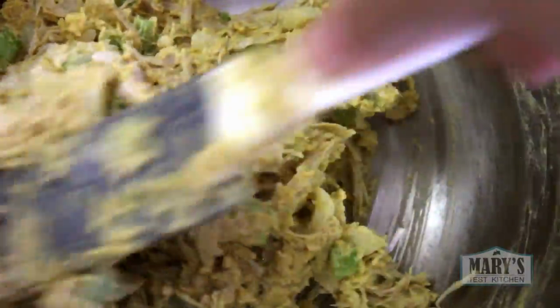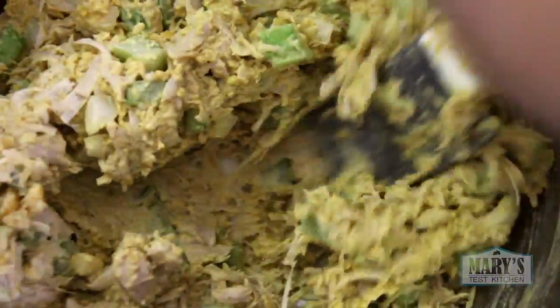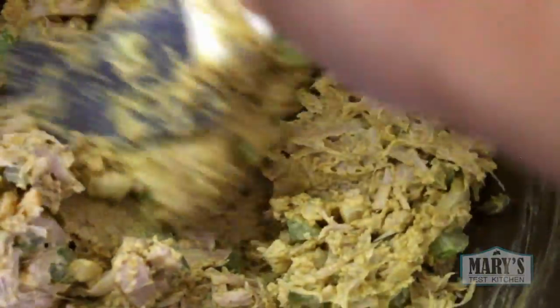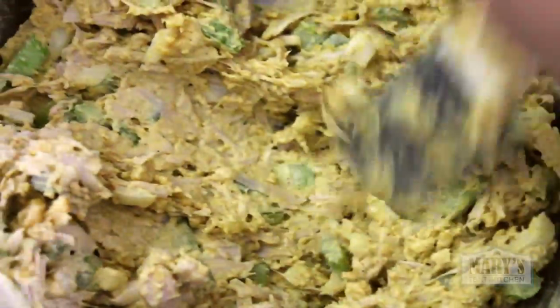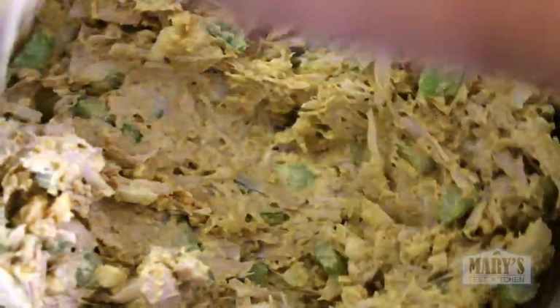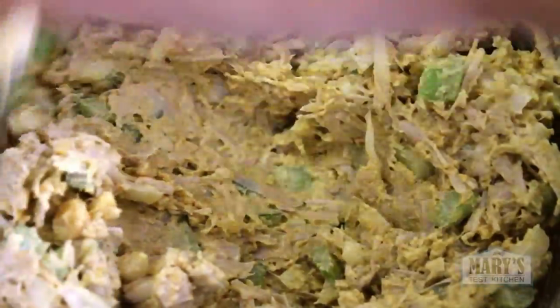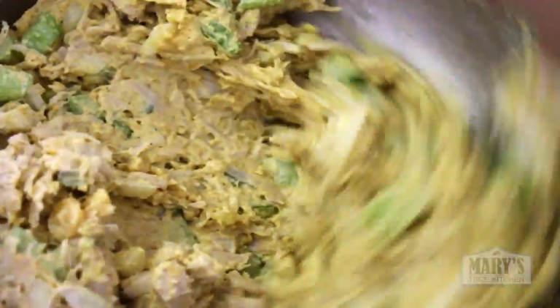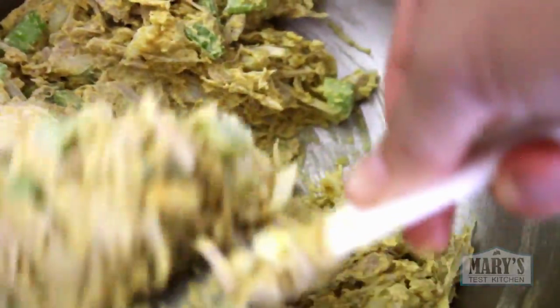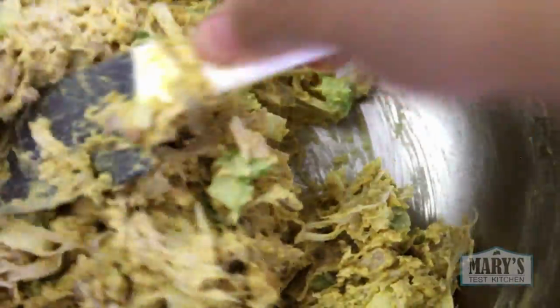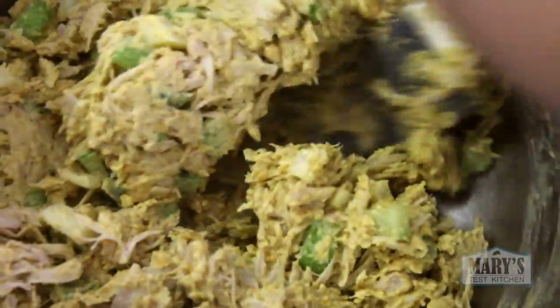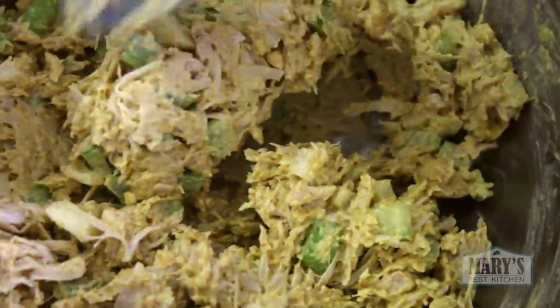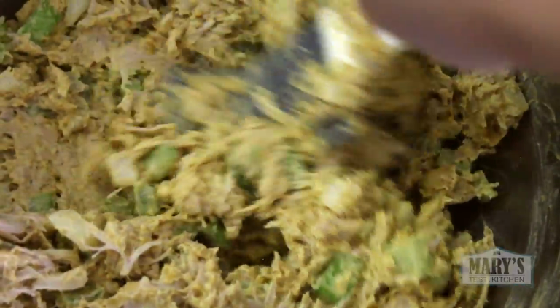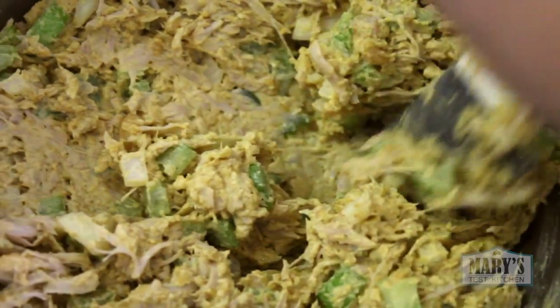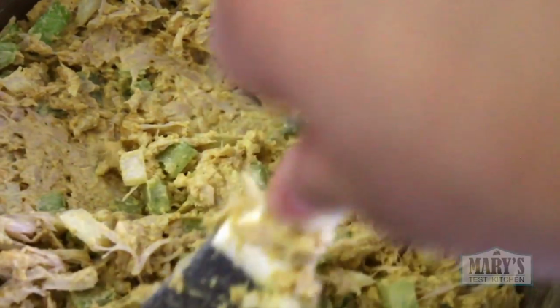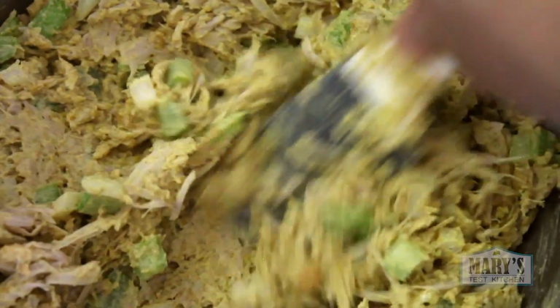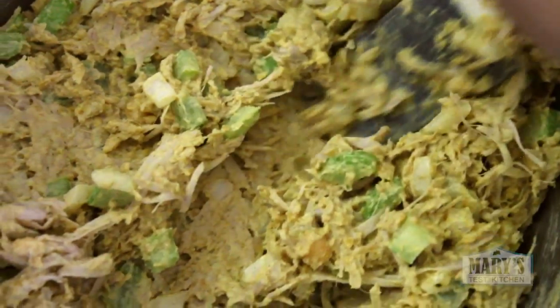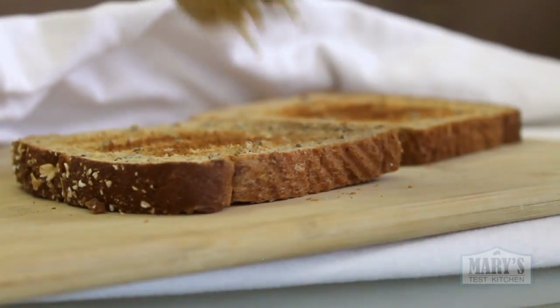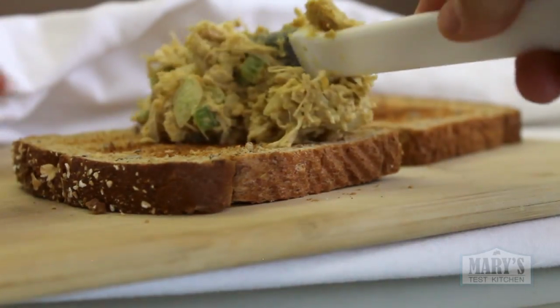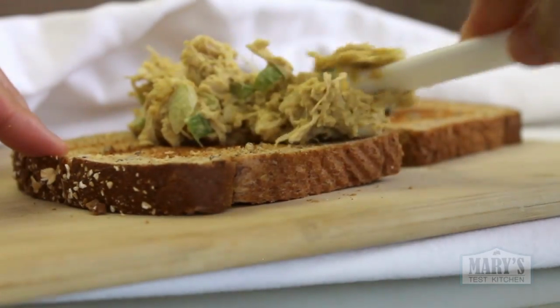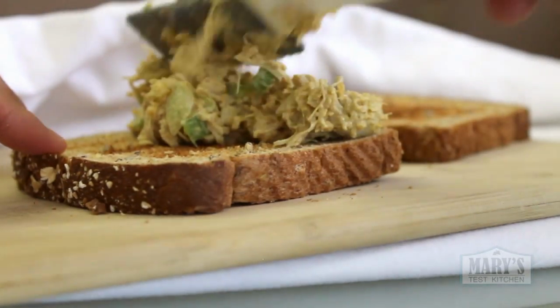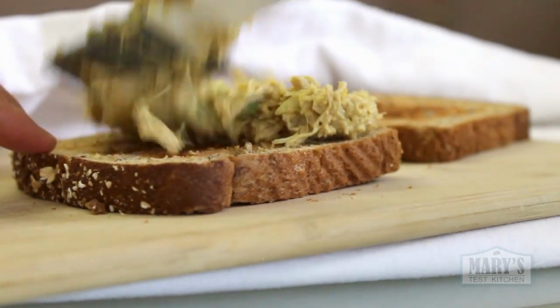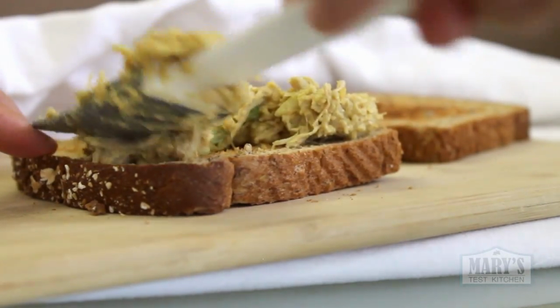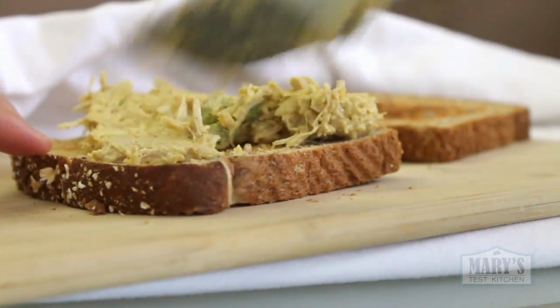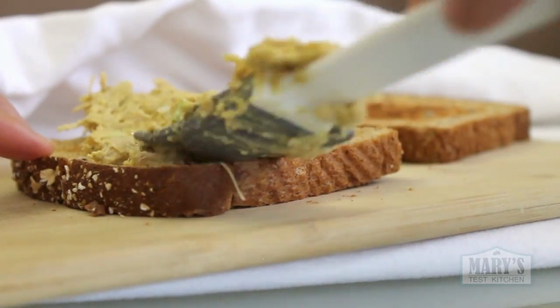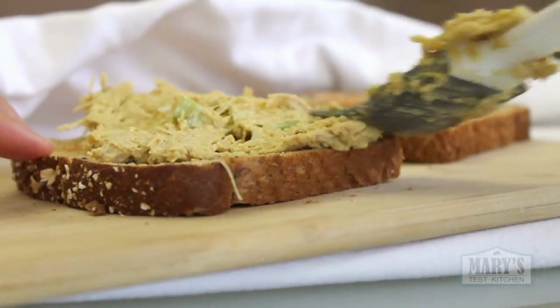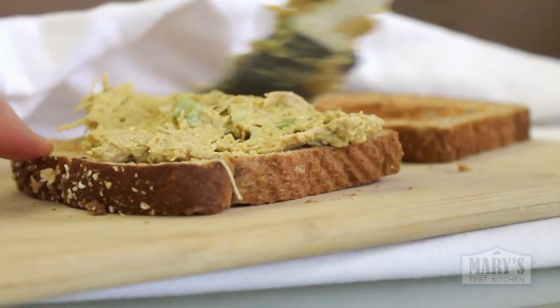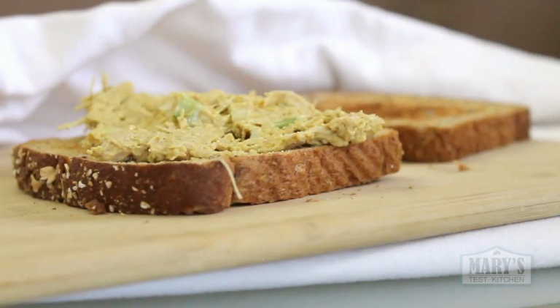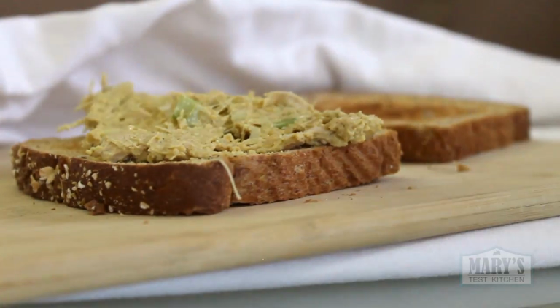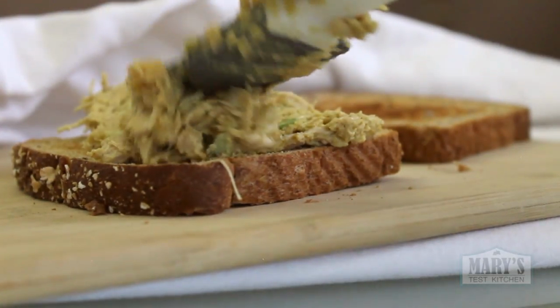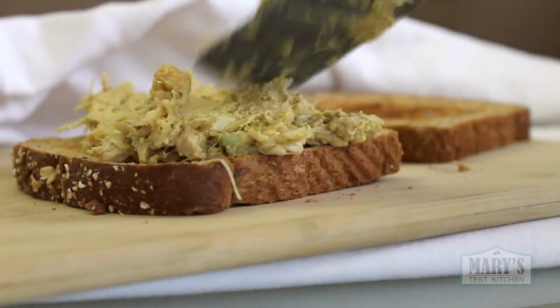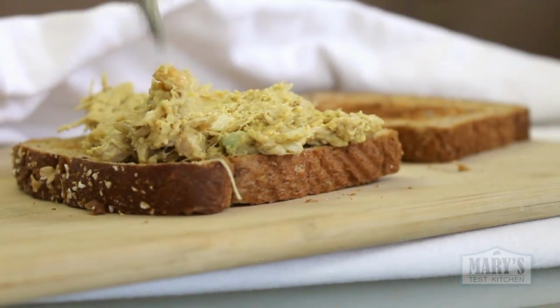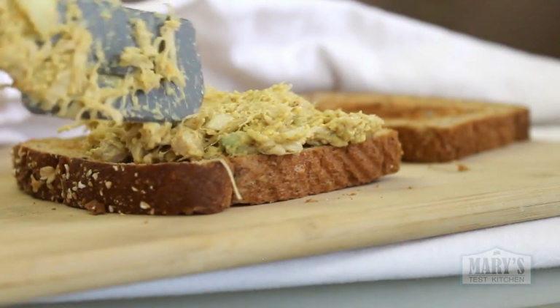Doesn't that look a lot like regular chicken salad? It really tastes like chicken salad. Try this in a sandwich or on crackers or however you like, and please let me know how it goes in the comments below.